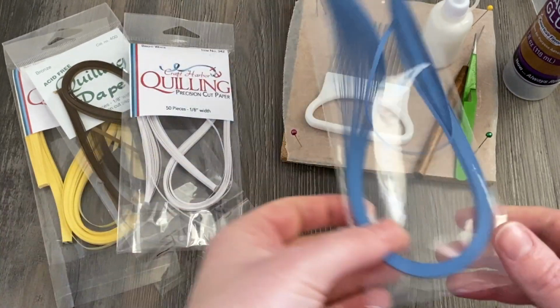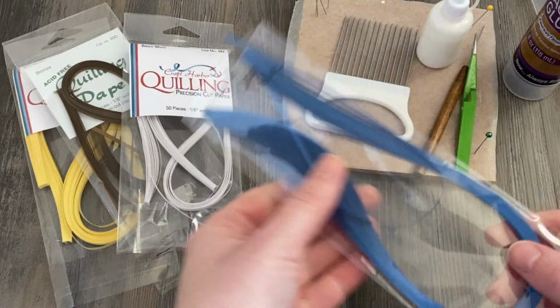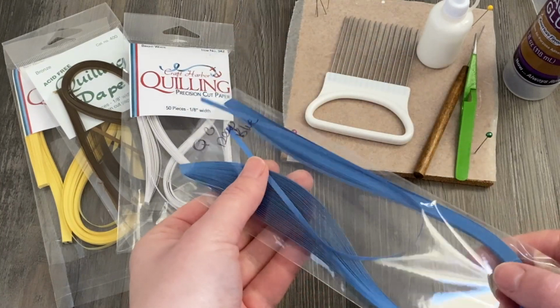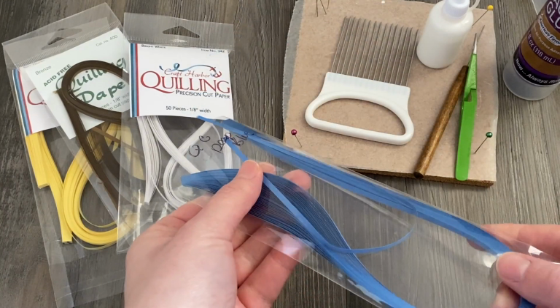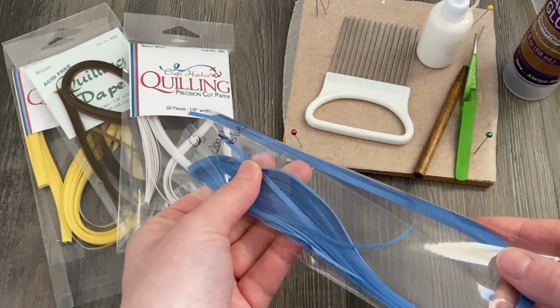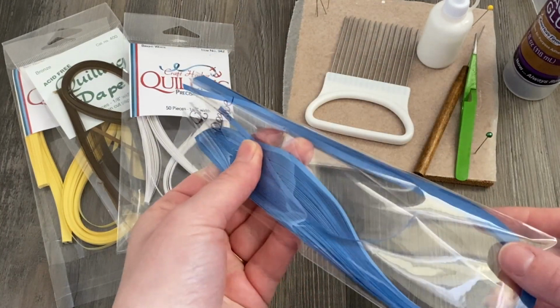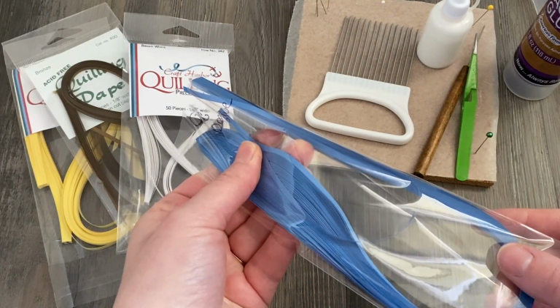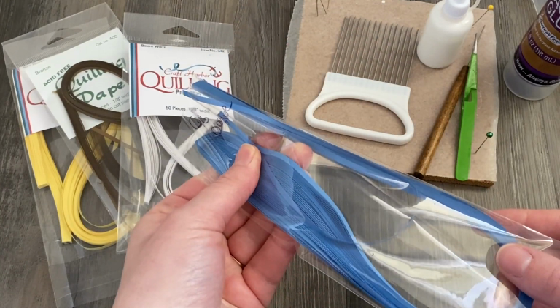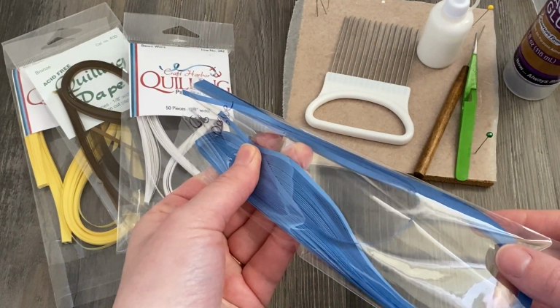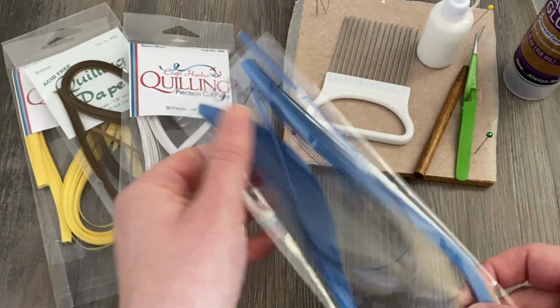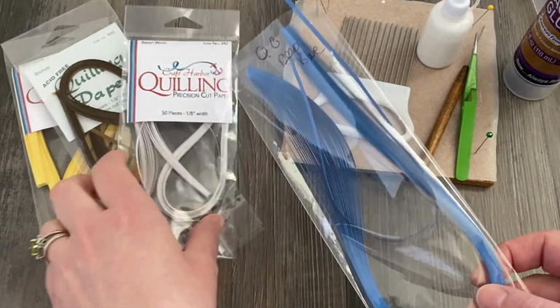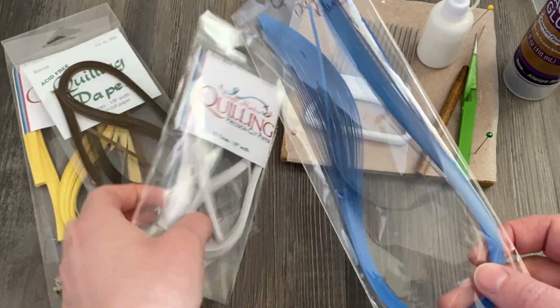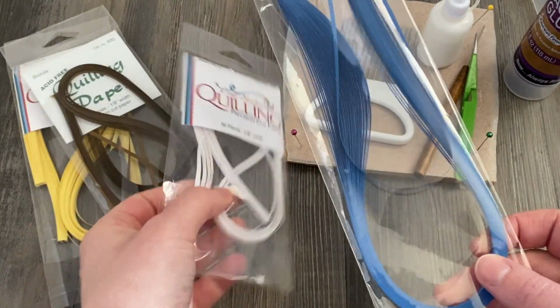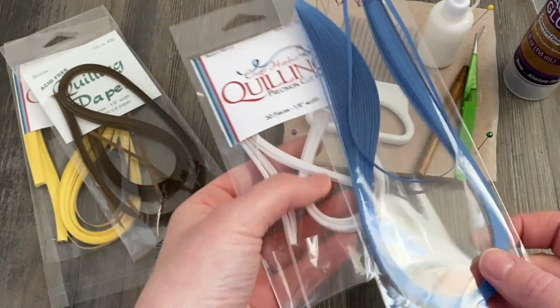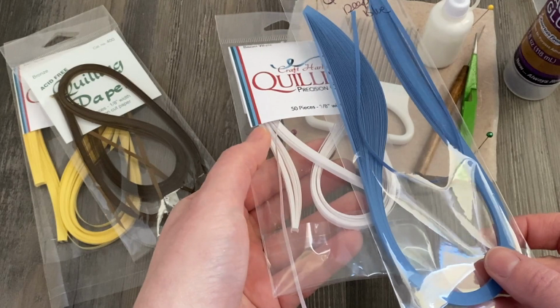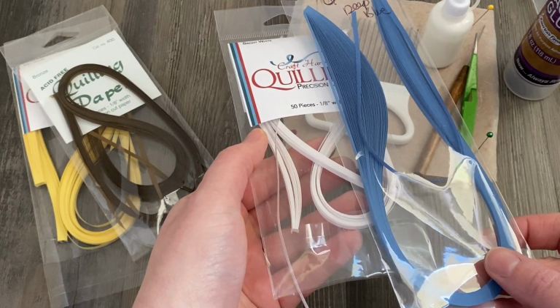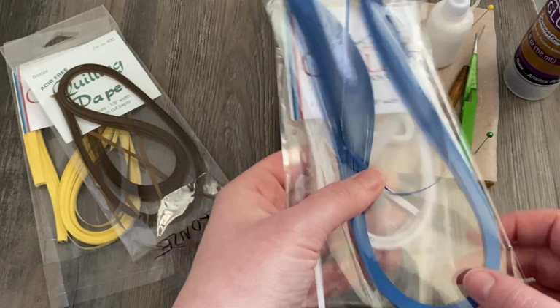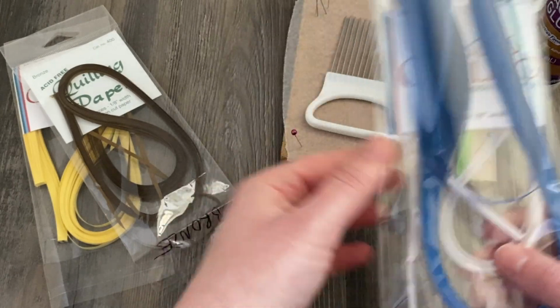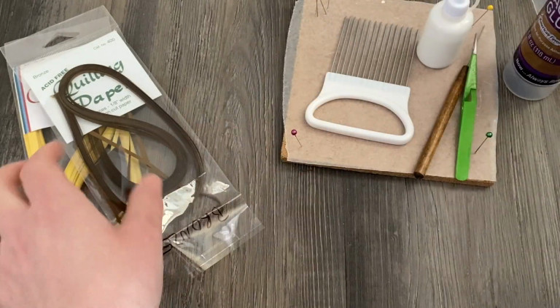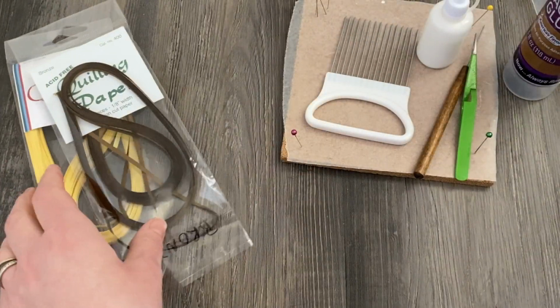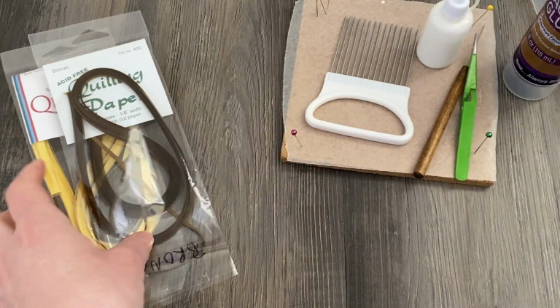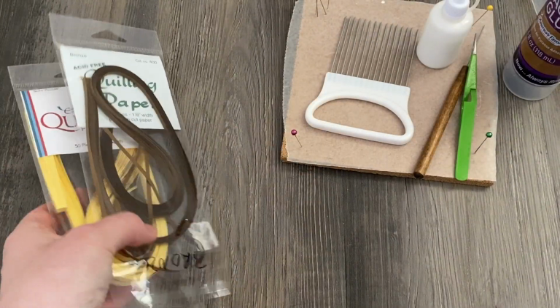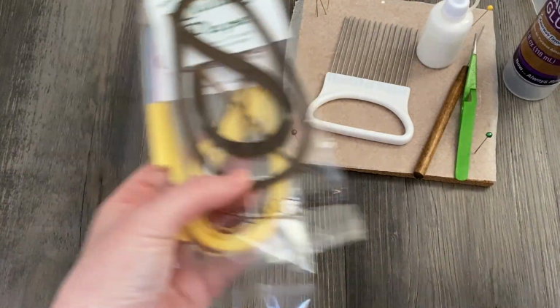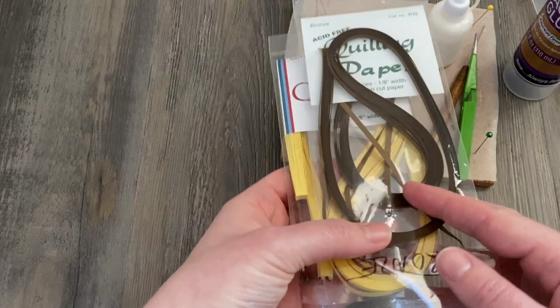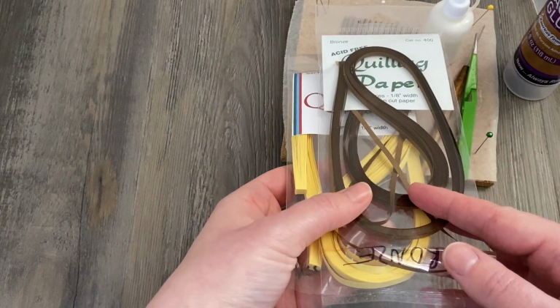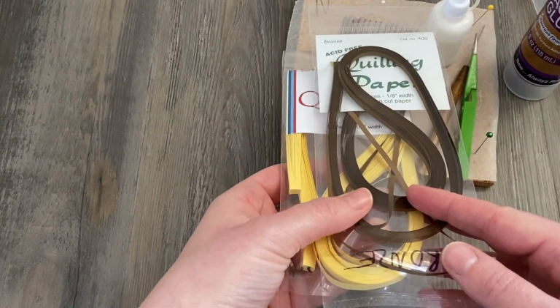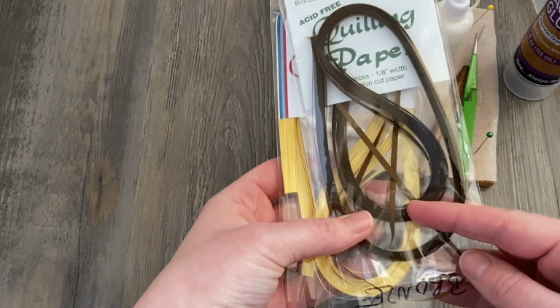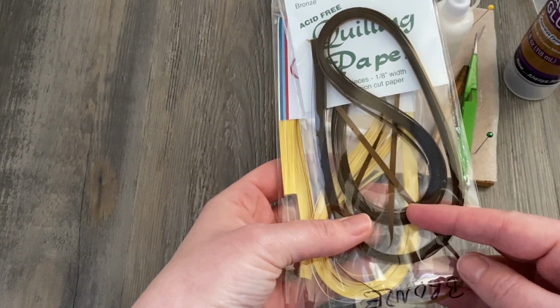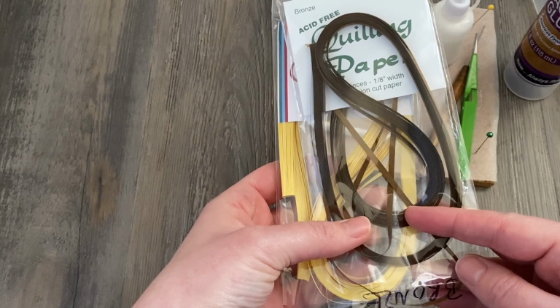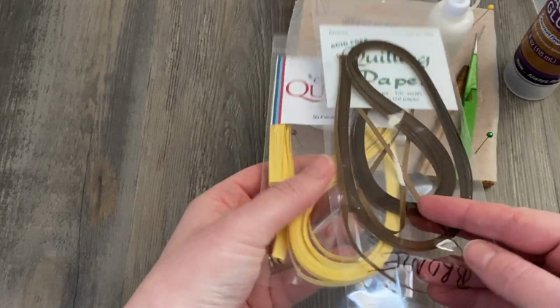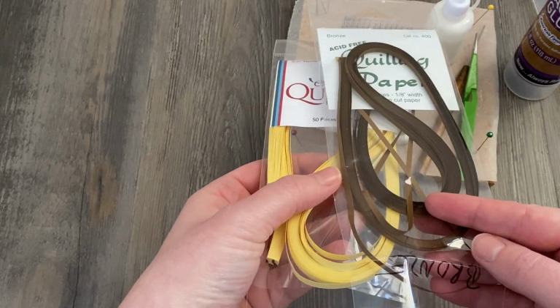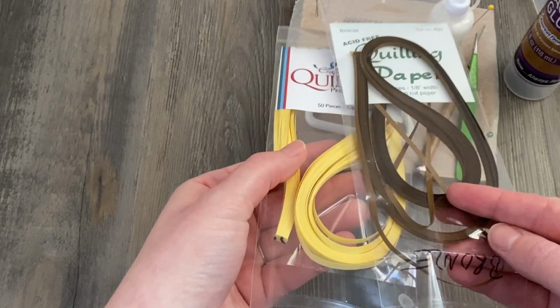We're going to be making blue forget-me-nots. For the paper I'm using a deep blue from Cooled Creations with a little bit of white — any brand will do — and then we're also going to need a medium brown for the center.